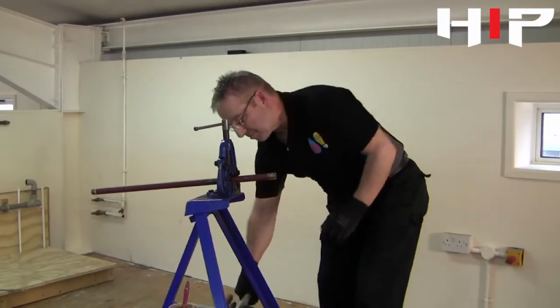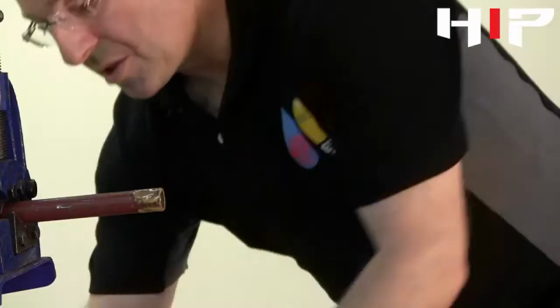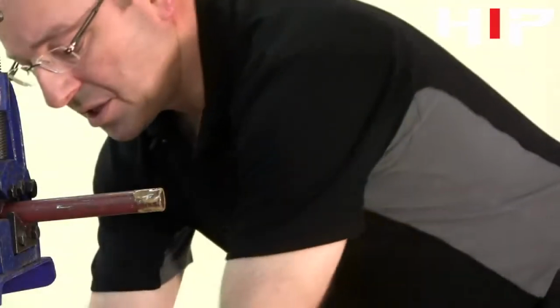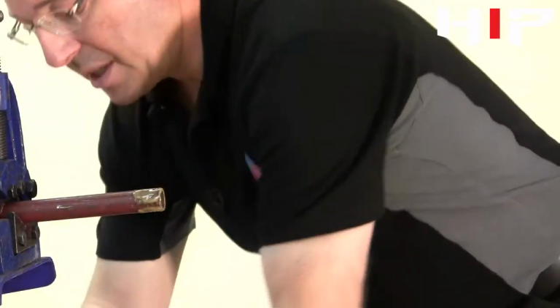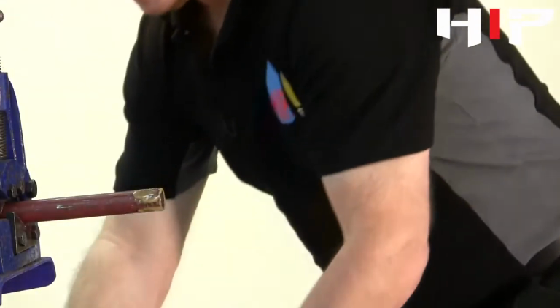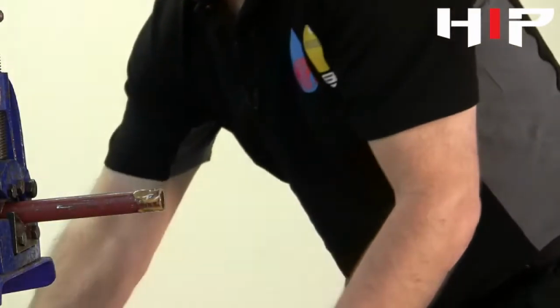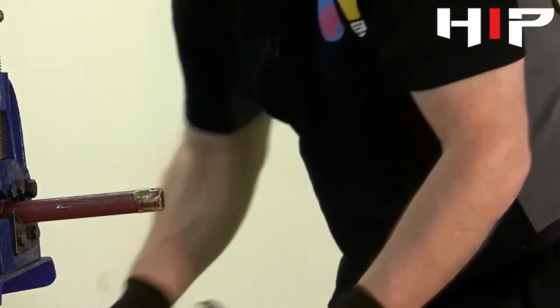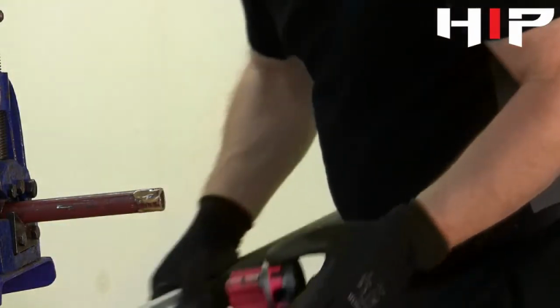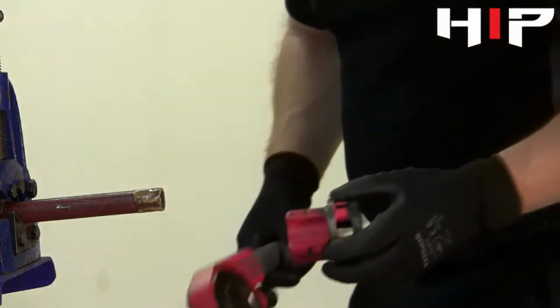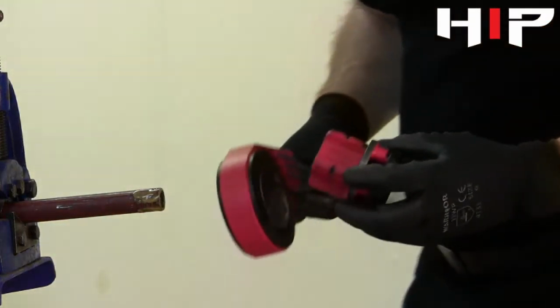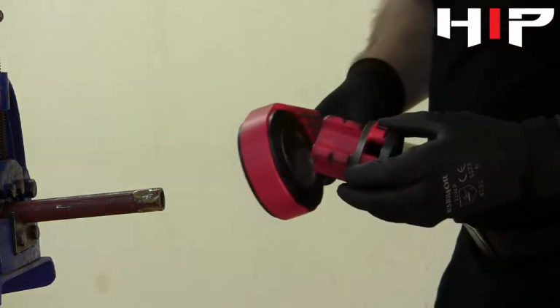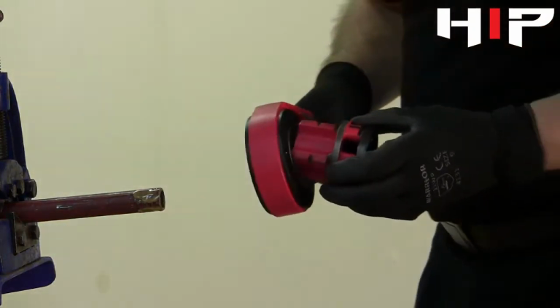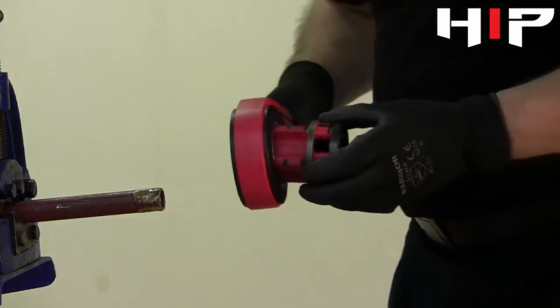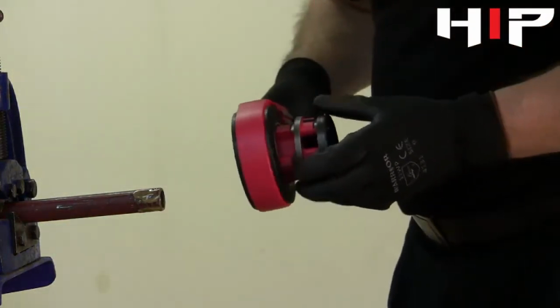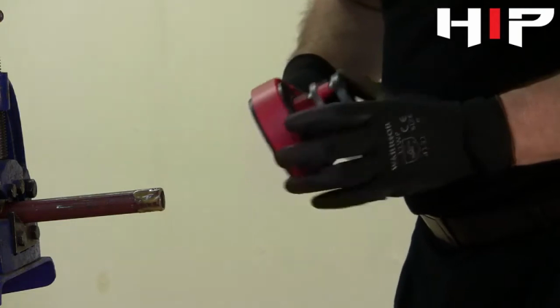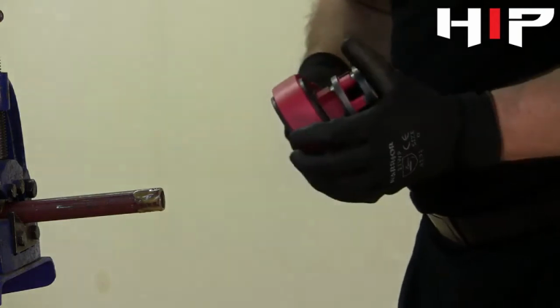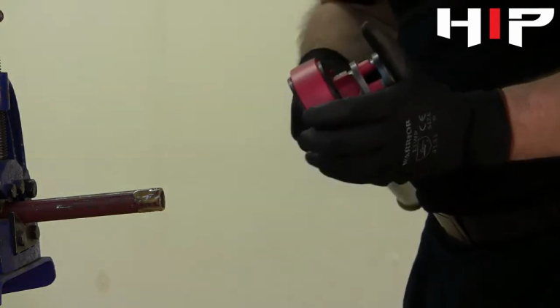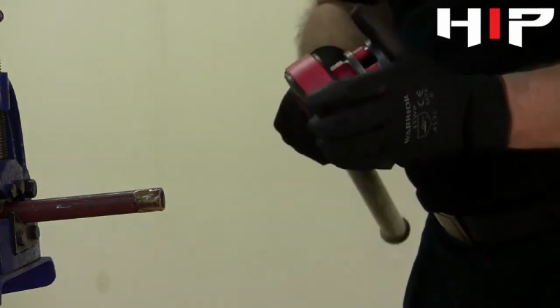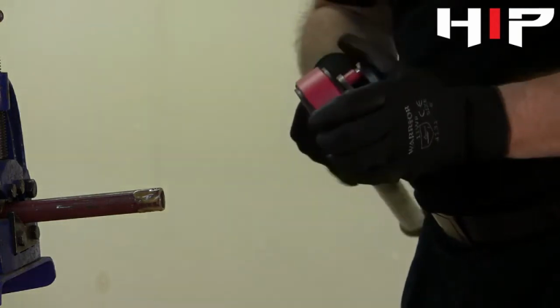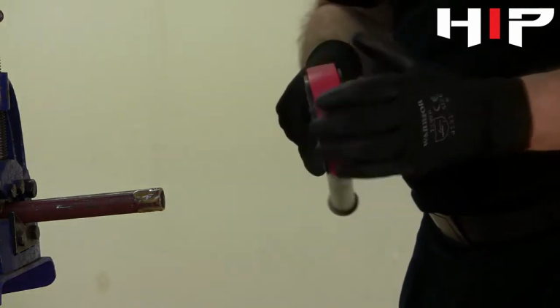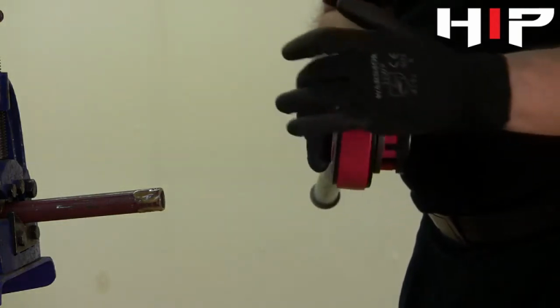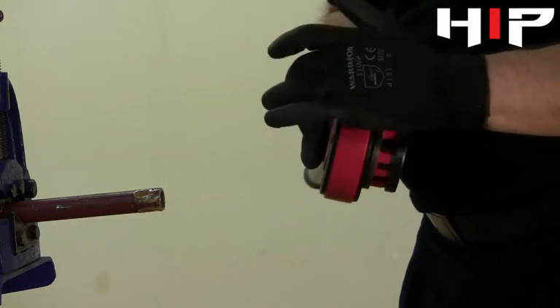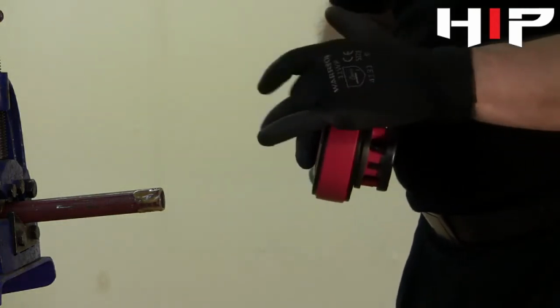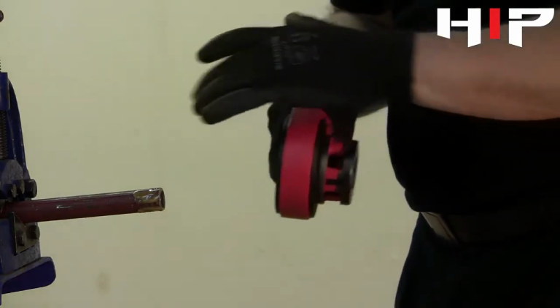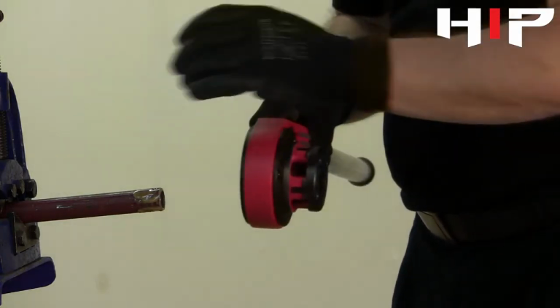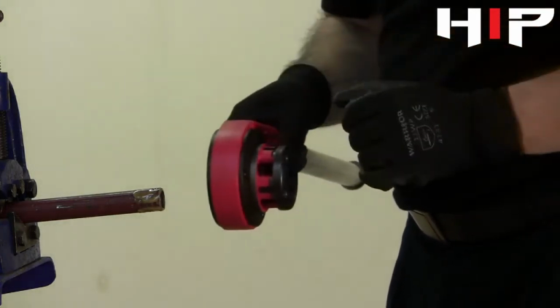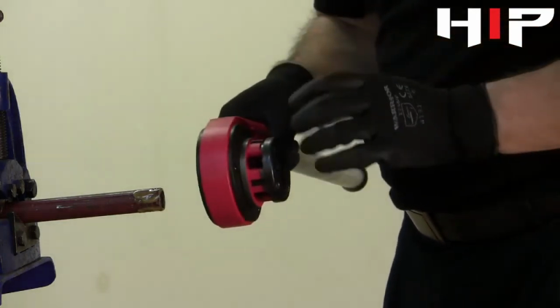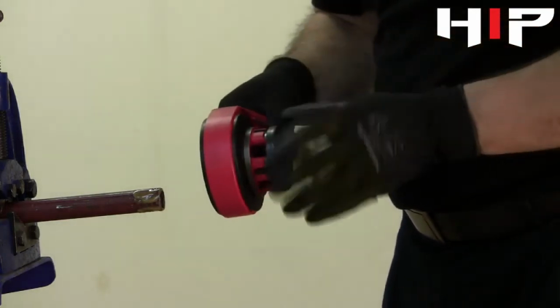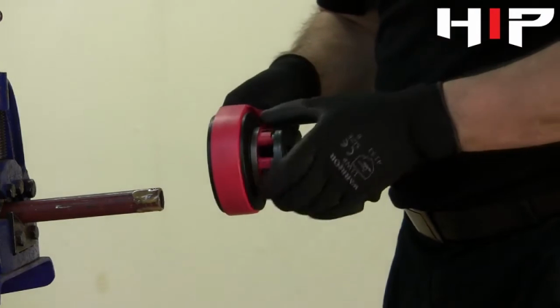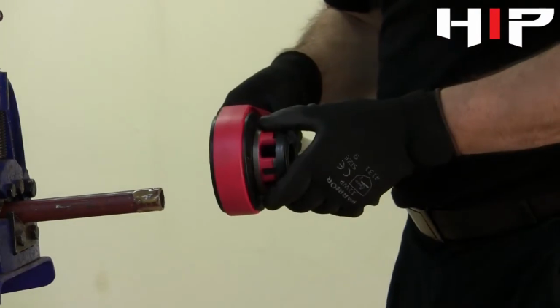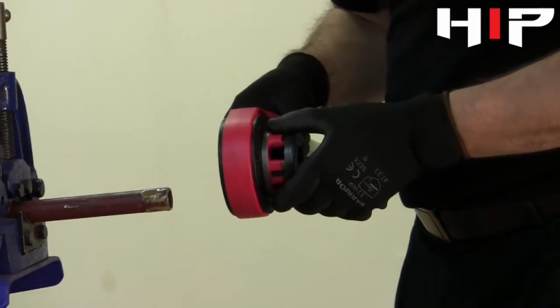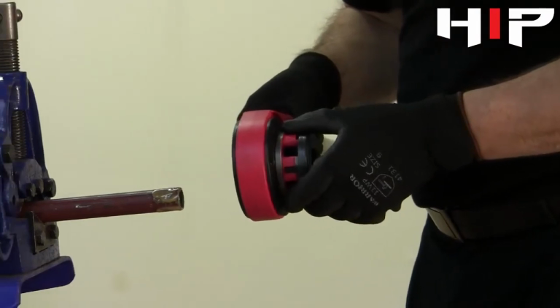We're going to use the stocks and dies, and it's important that when we put them together we get them in the right order. The ratchet side is the first thing that goes over the pipe, so the die is closest to you.